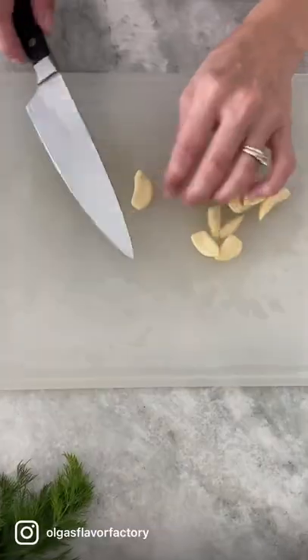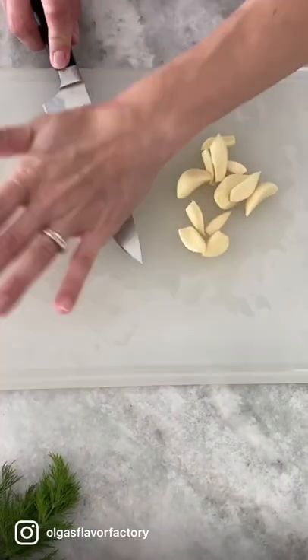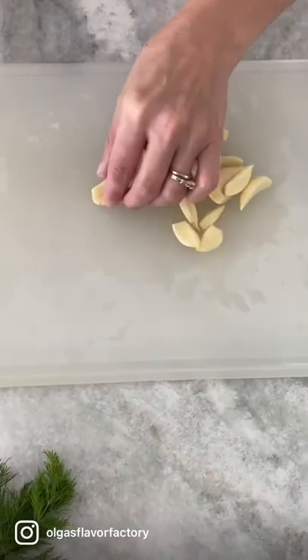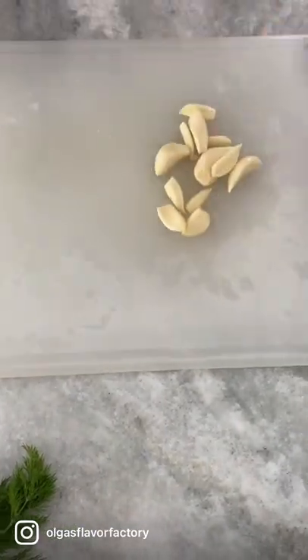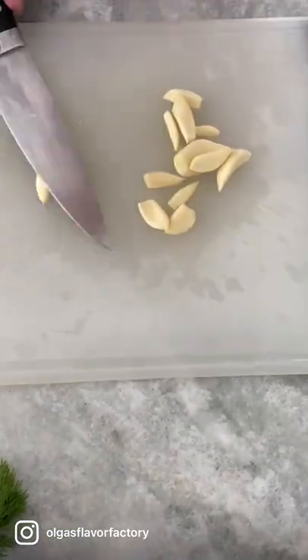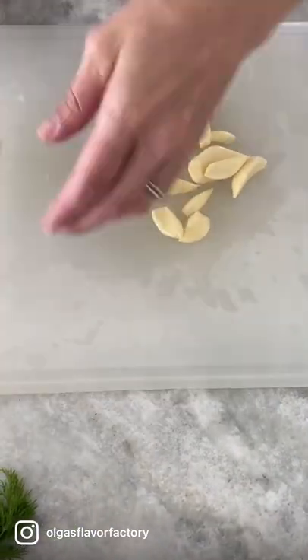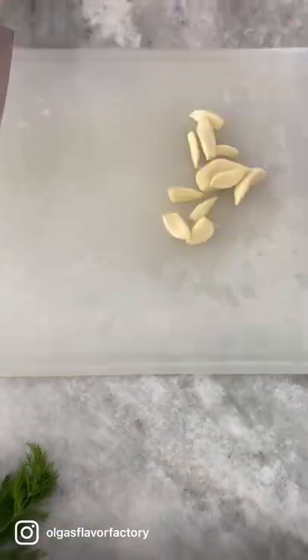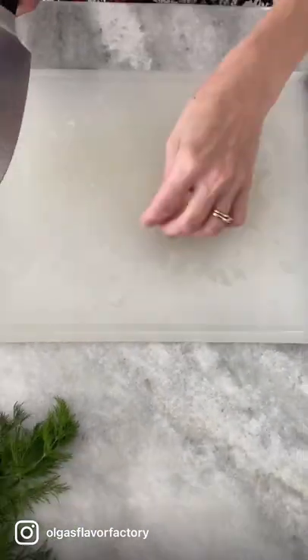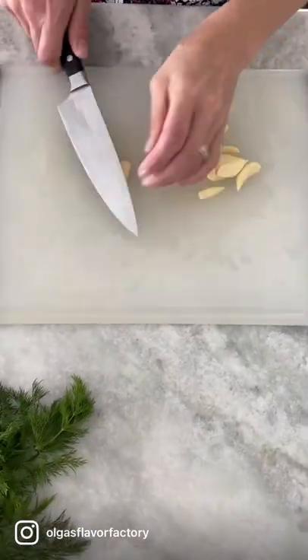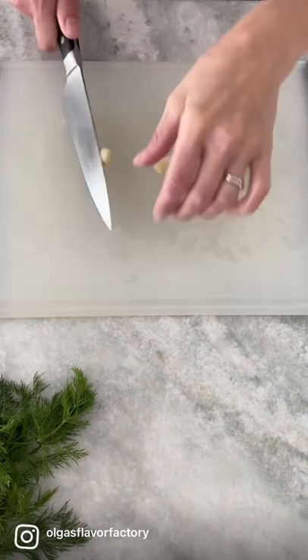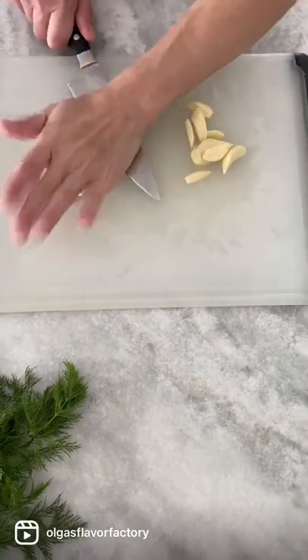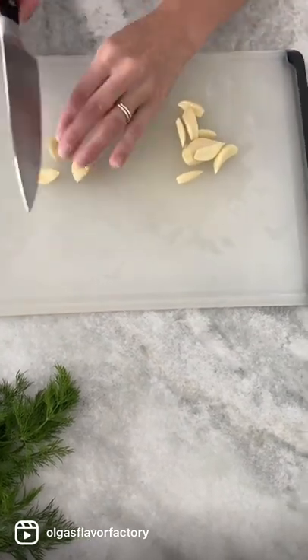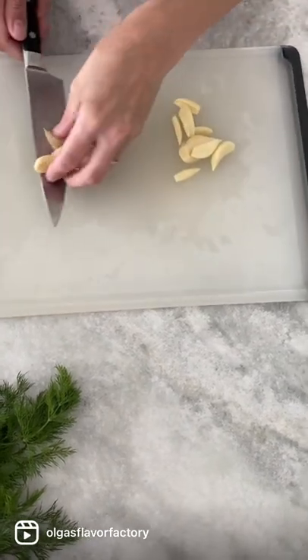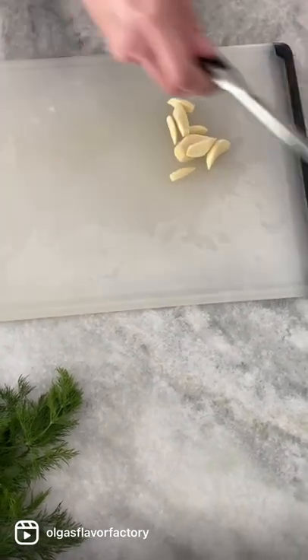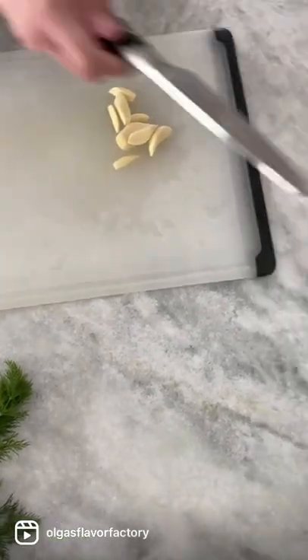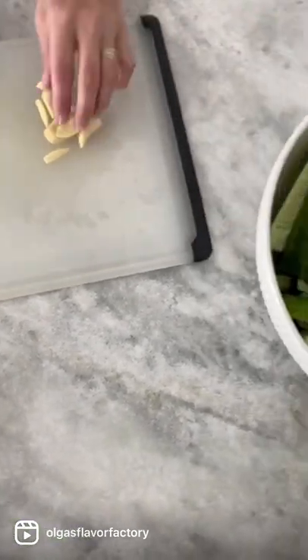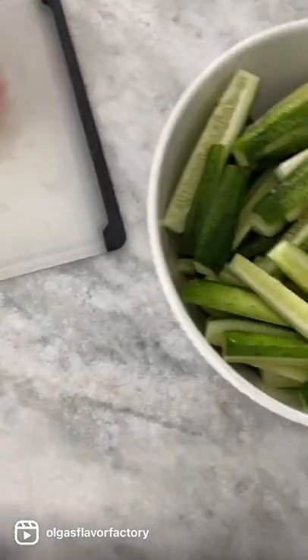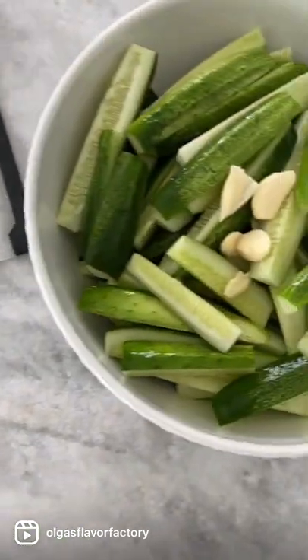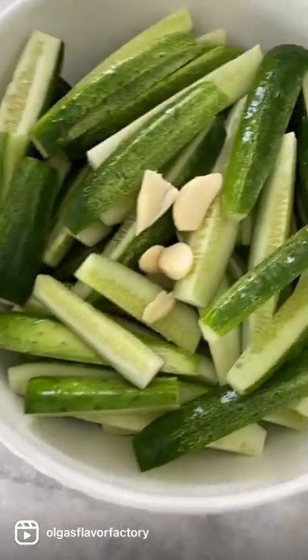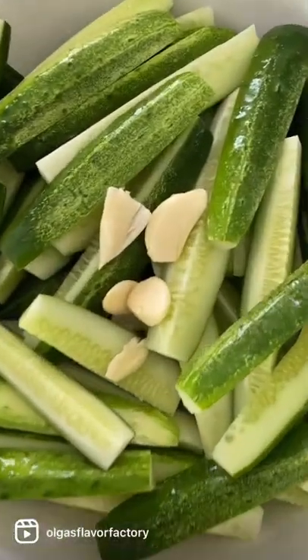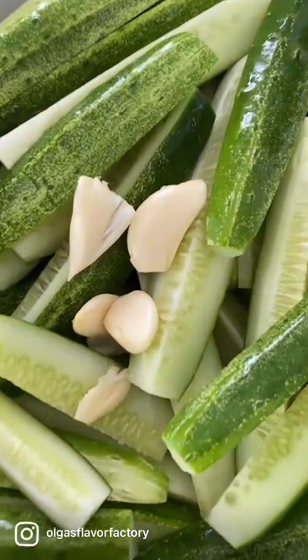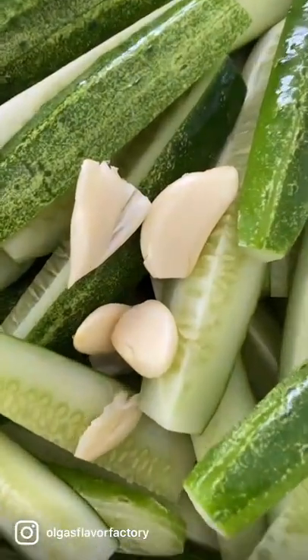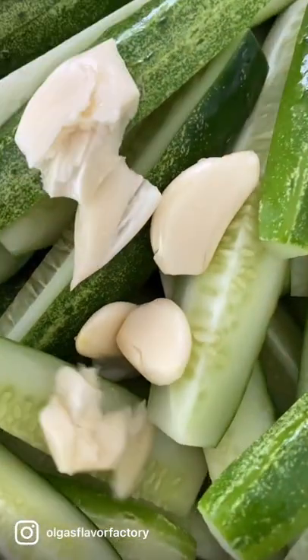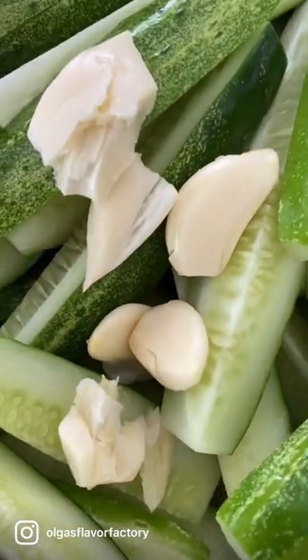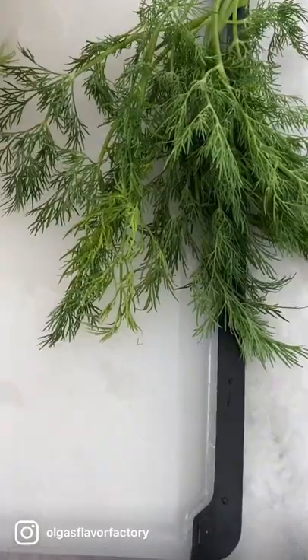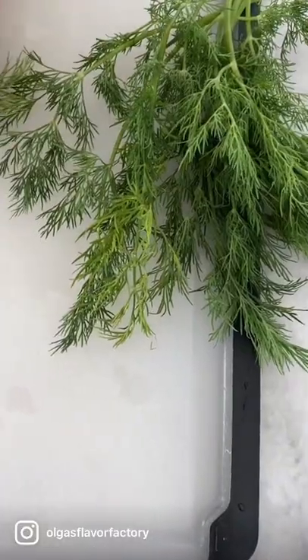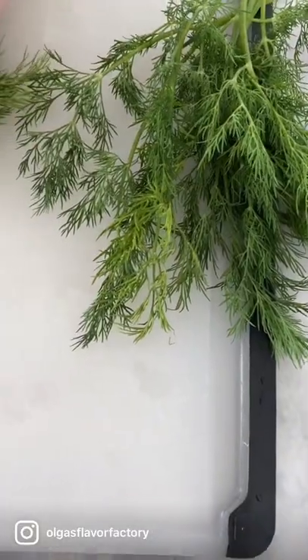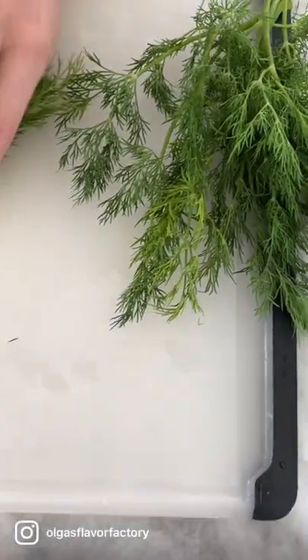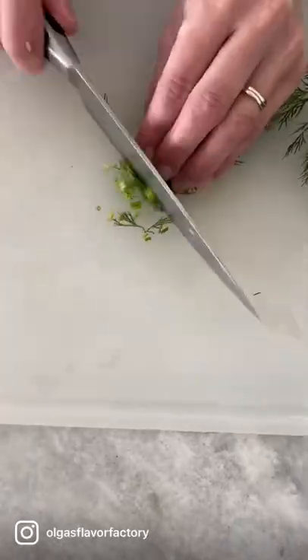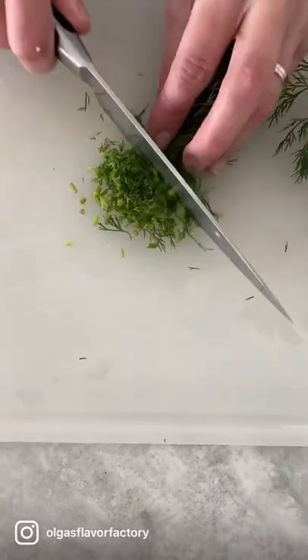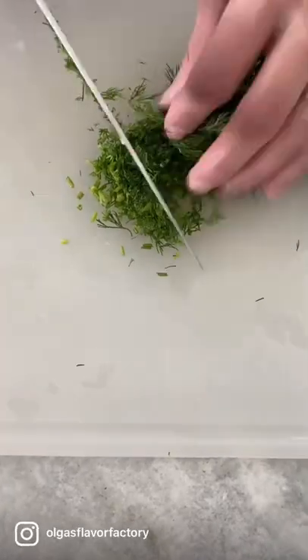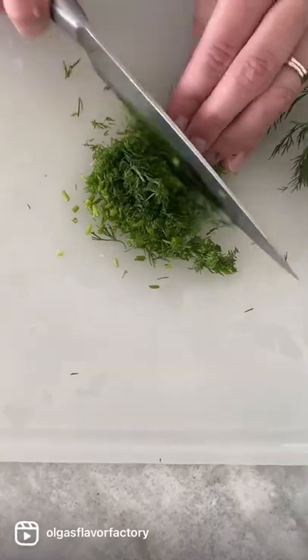For the garlic, instead of mincing it, I like to smash the garlic cloves on the side to release their flavor. I let the cucumbers sit in the garlic, but then remove the garlic before serving. It will give the cucumbers a lovely garlic flavor, but not be too overpowering.